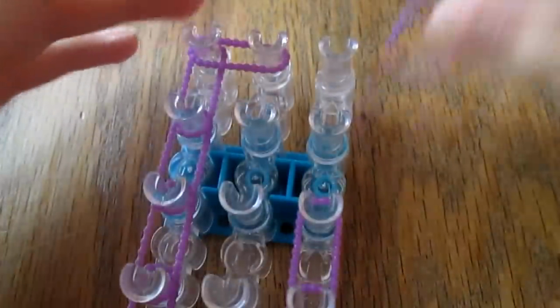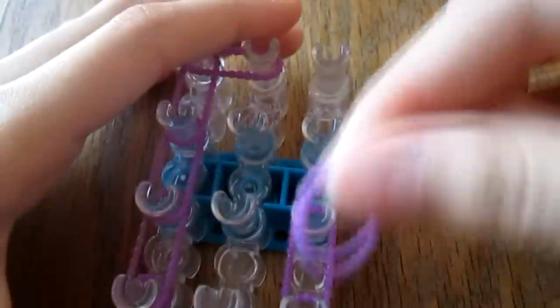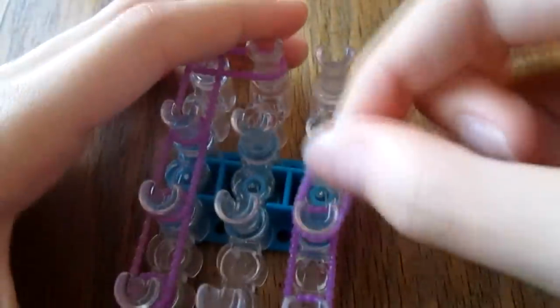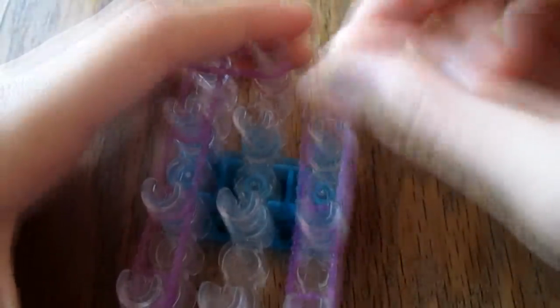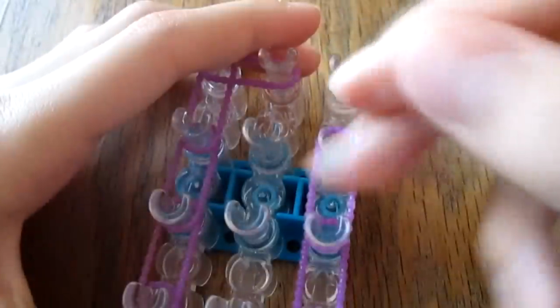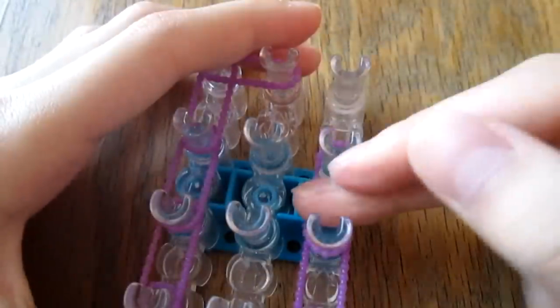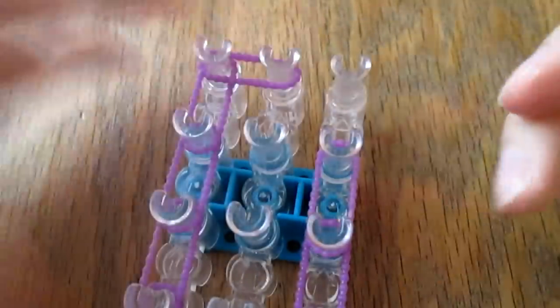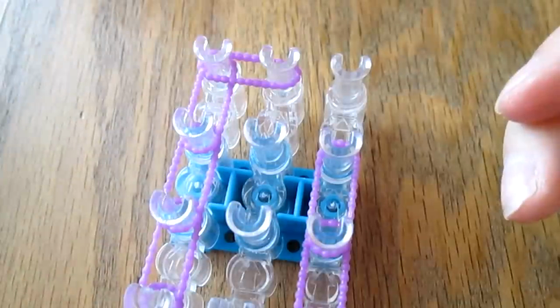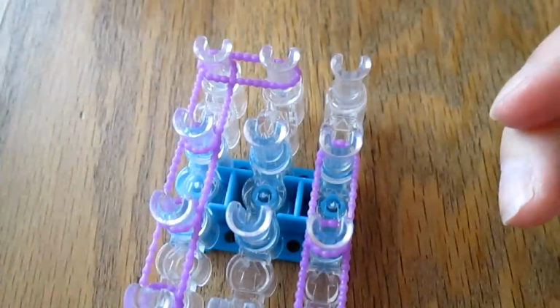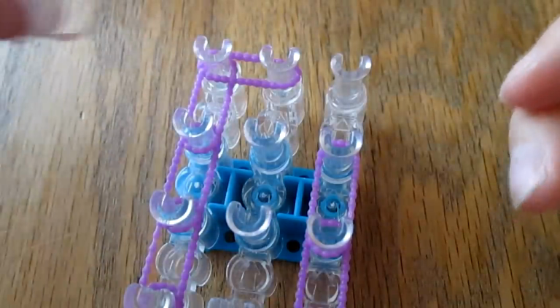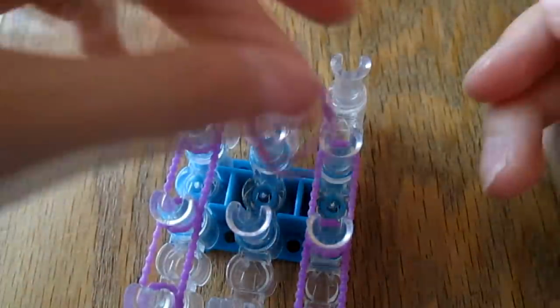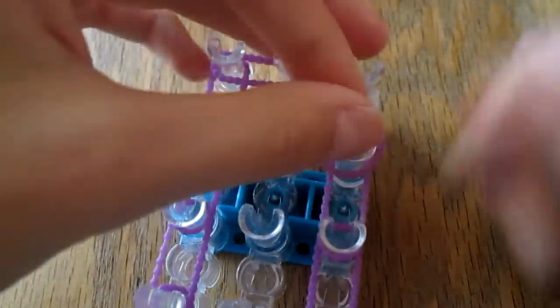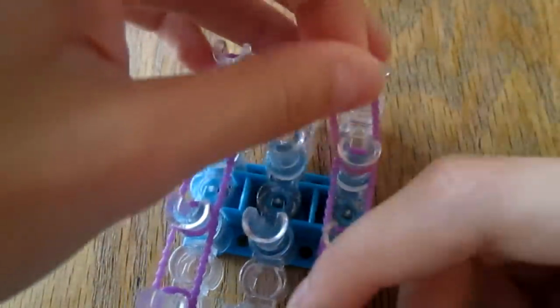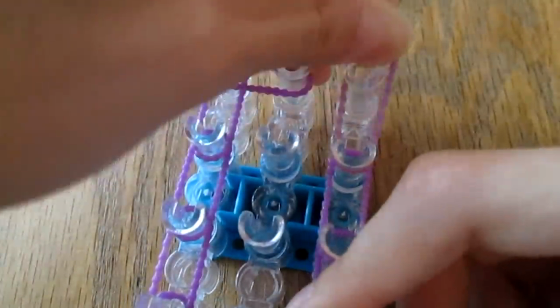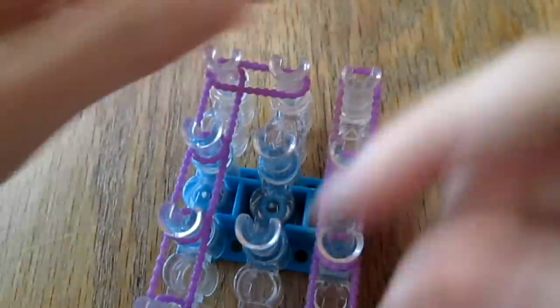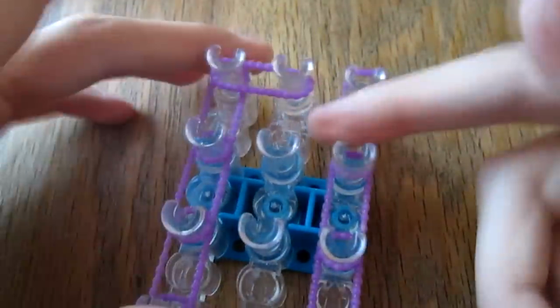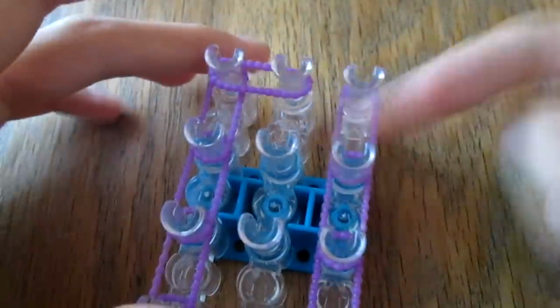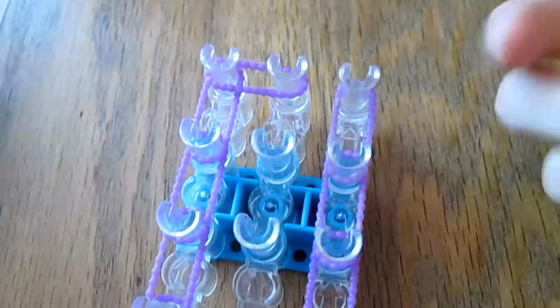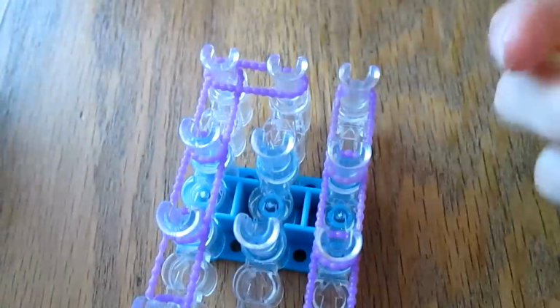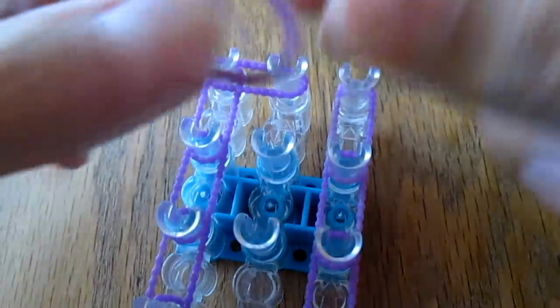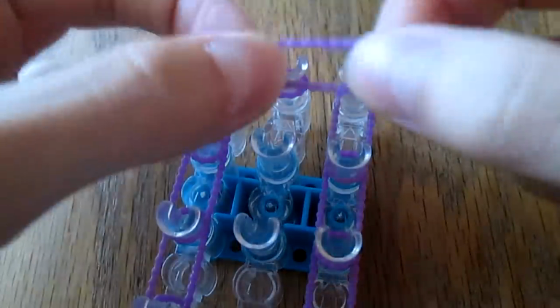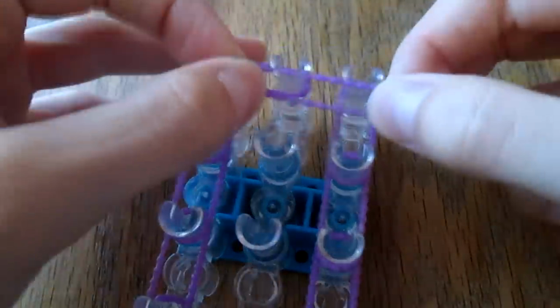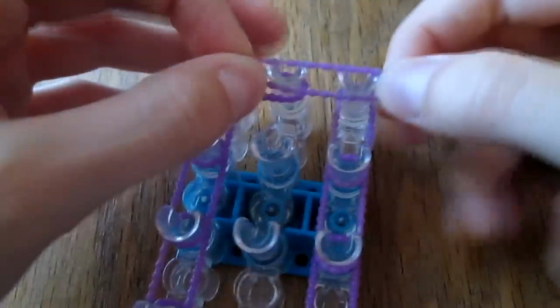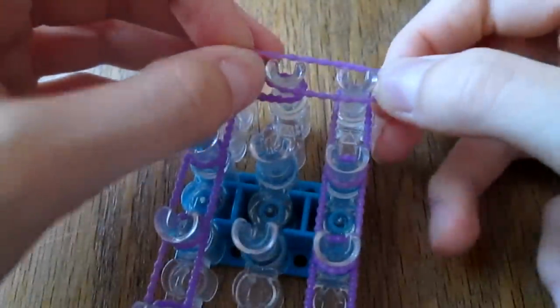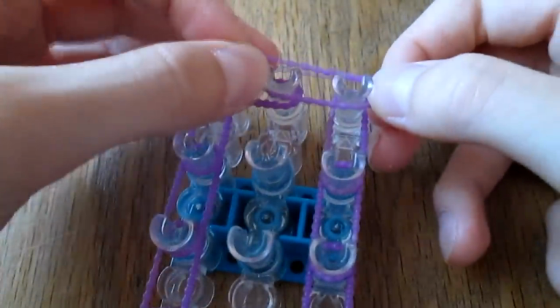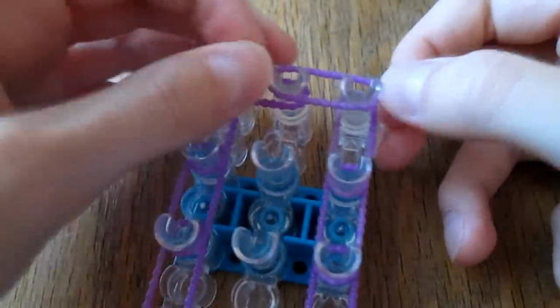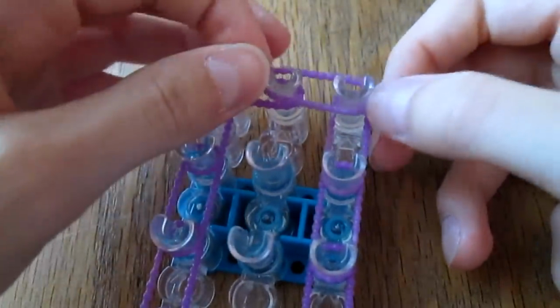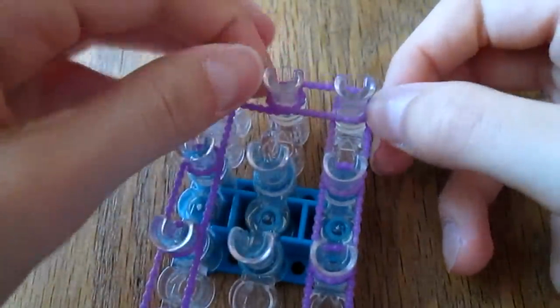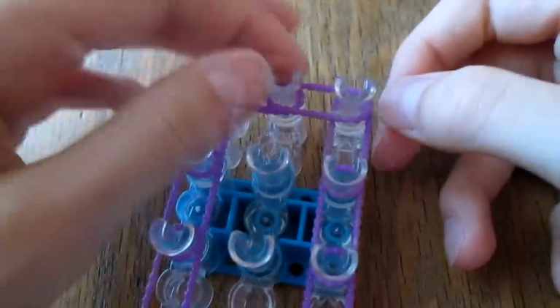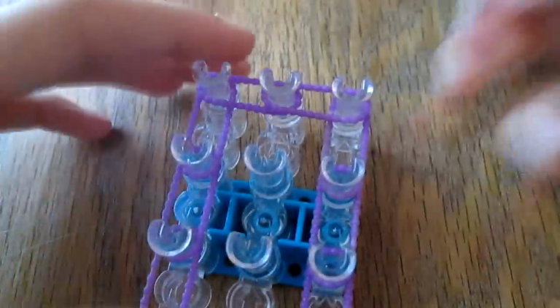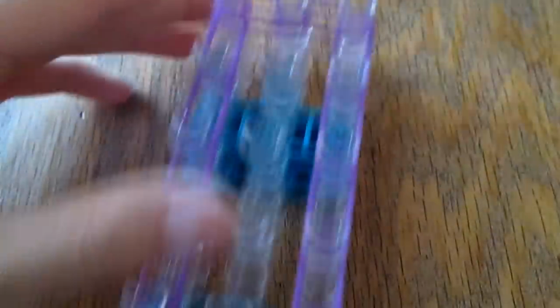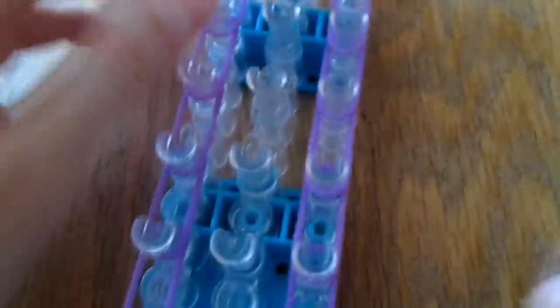Okay, good — I have enough bands. You guys don't mind the fact that I'm talking at you — talking at you, not with you — when I'm doing simple things like this.